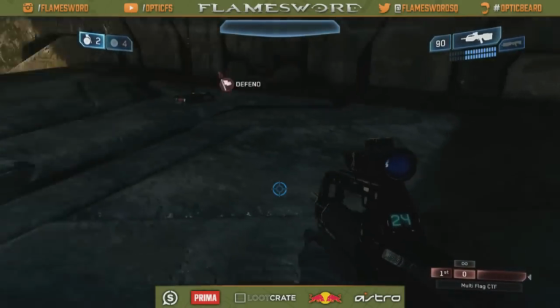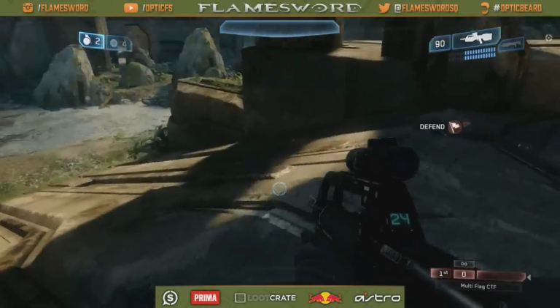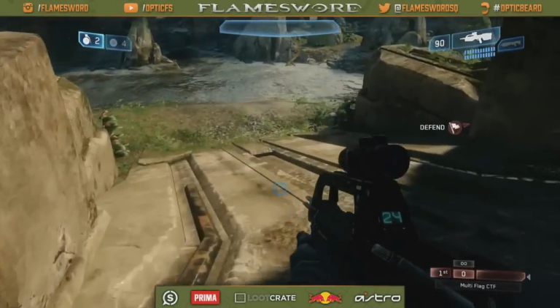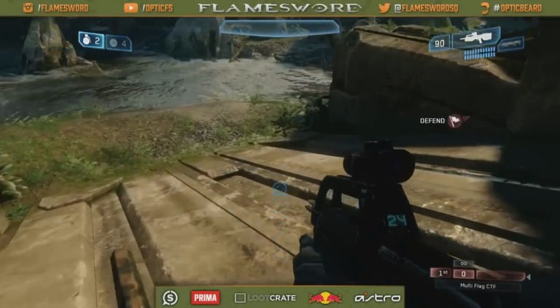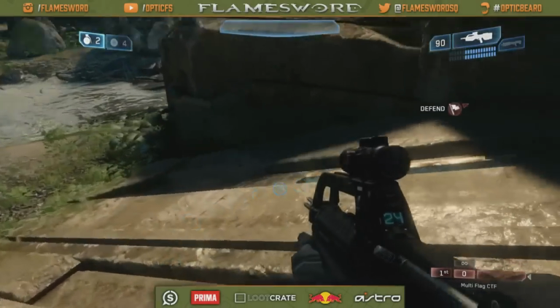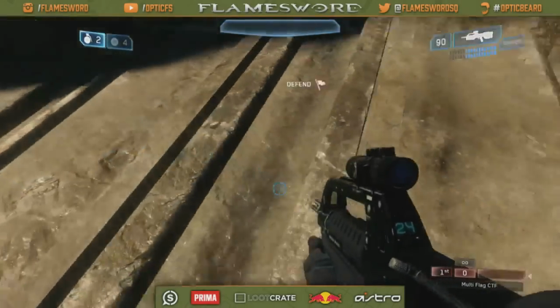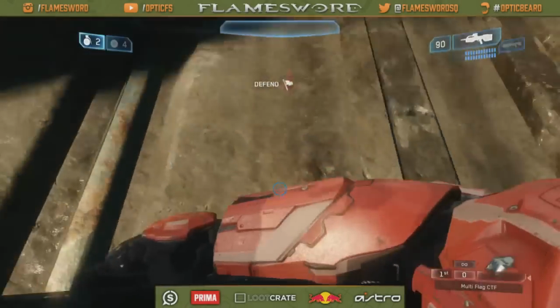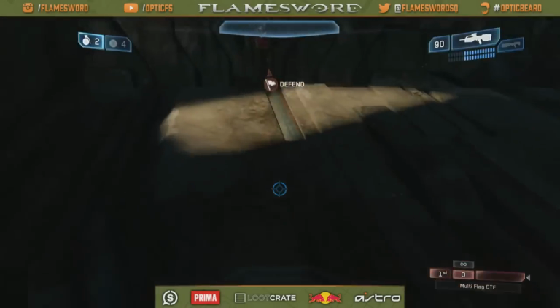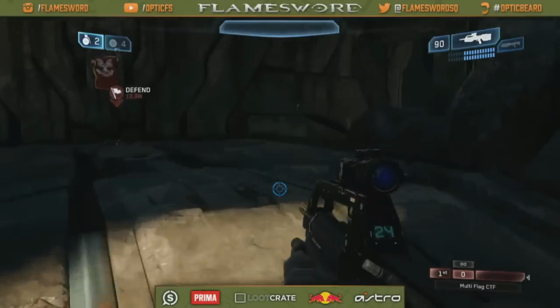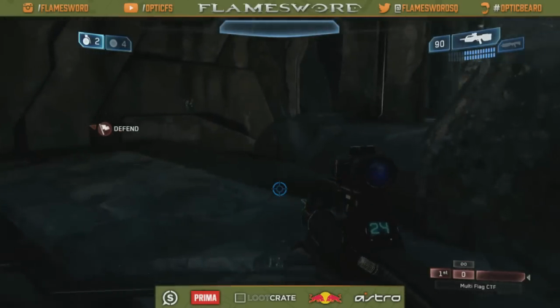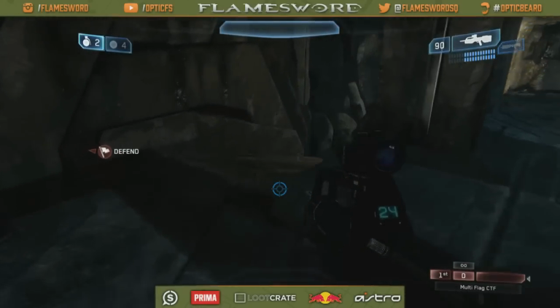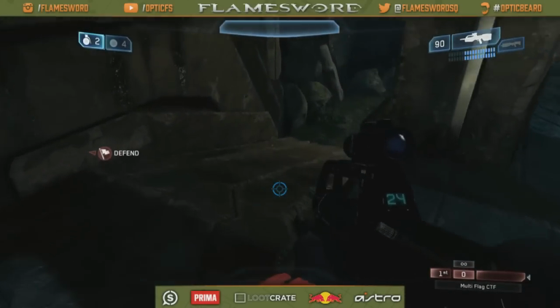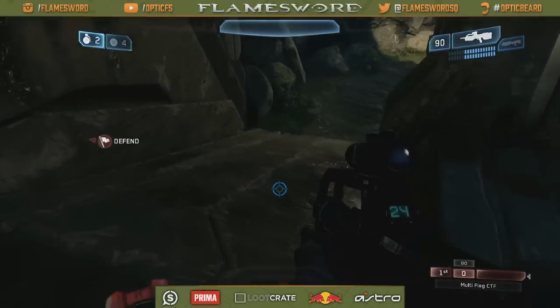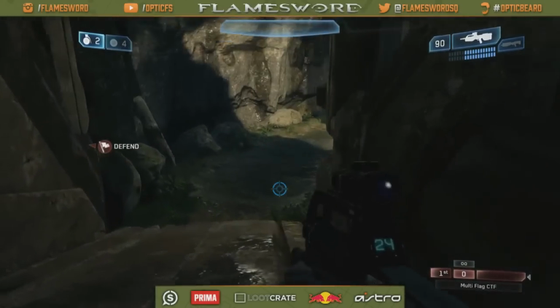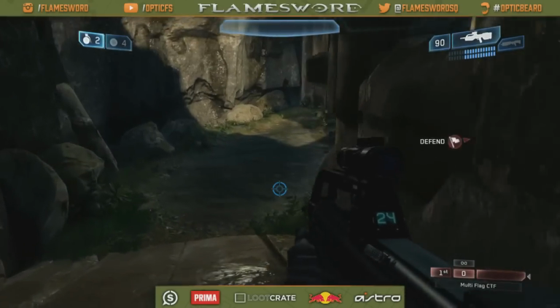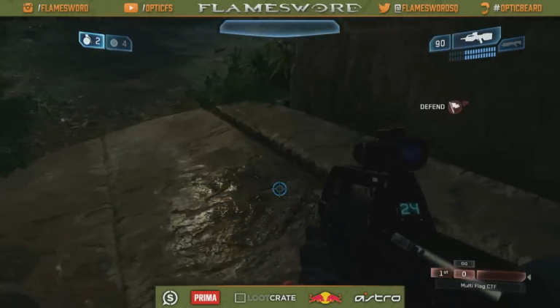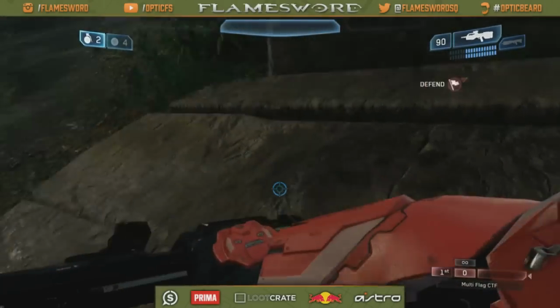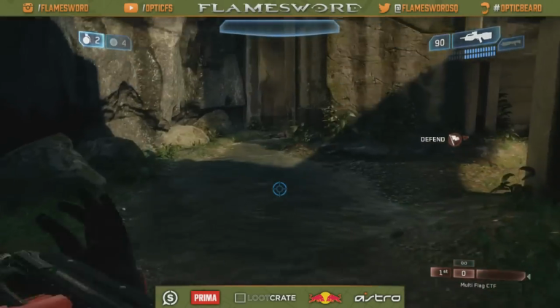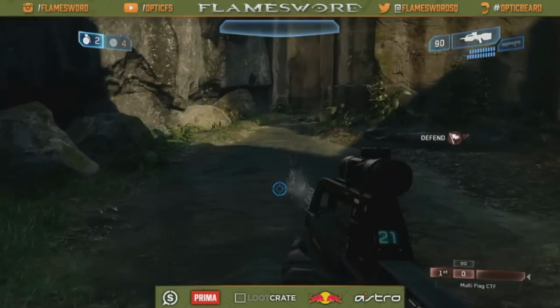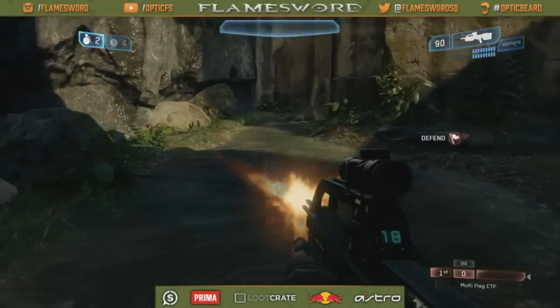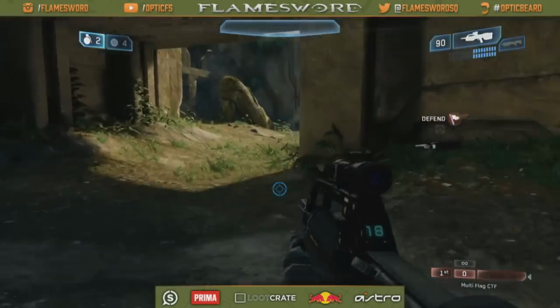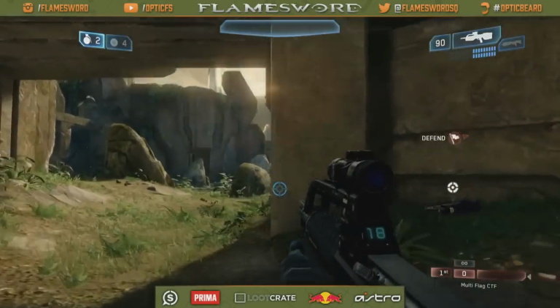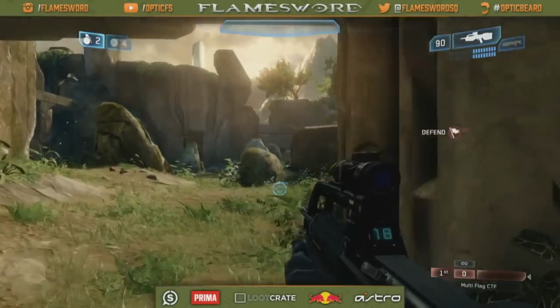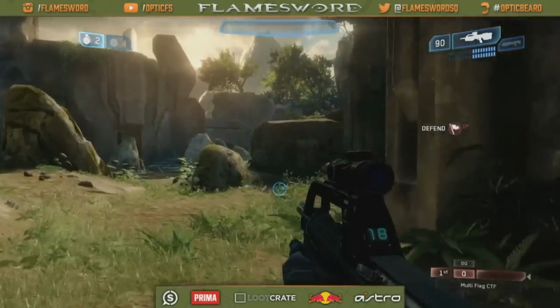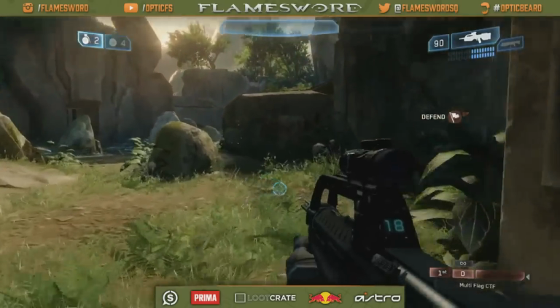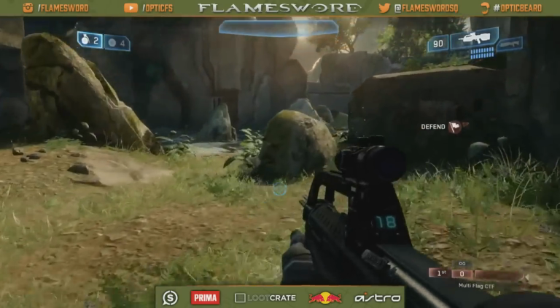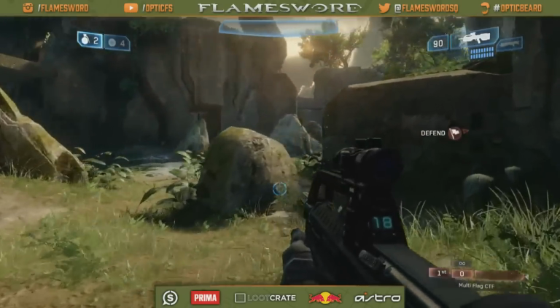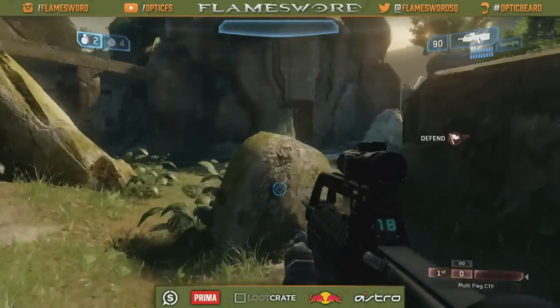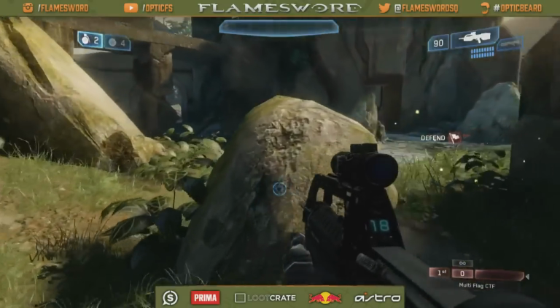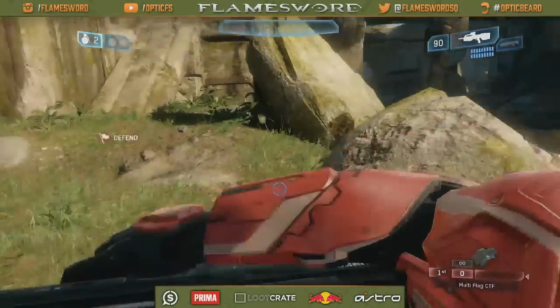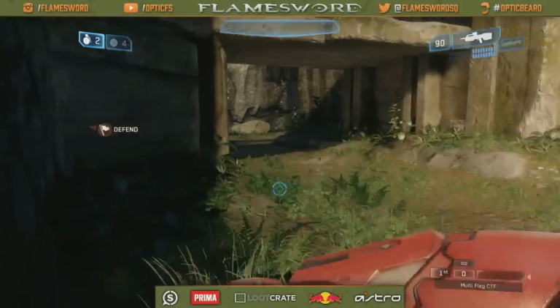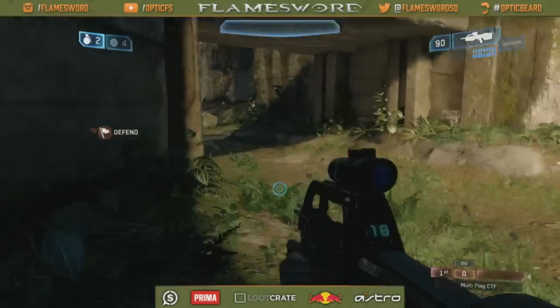Flag ramp is this big ramp right here — a pretty easy callout. This backside is their turret ramp. Like I said, this is back turret. Over here is their blob — this rock area will be called blob.